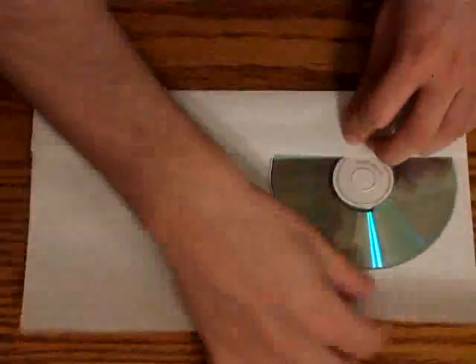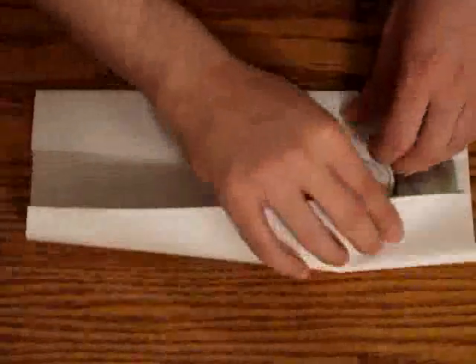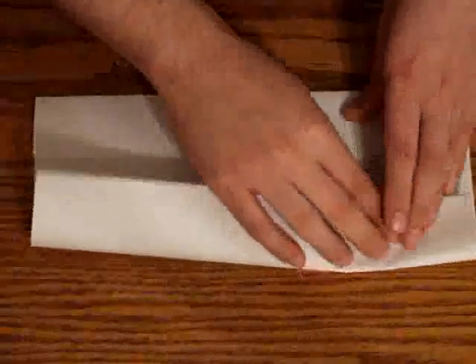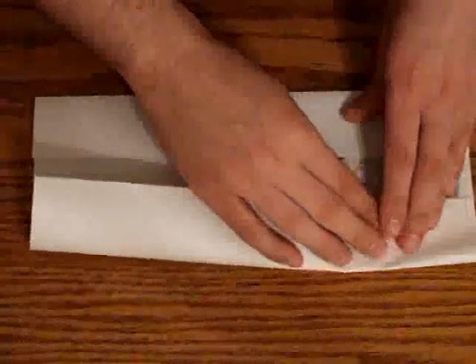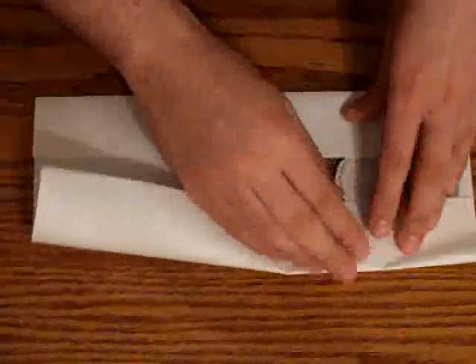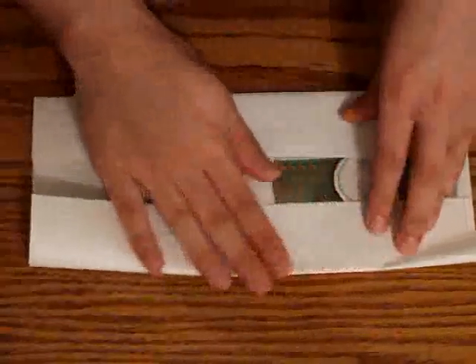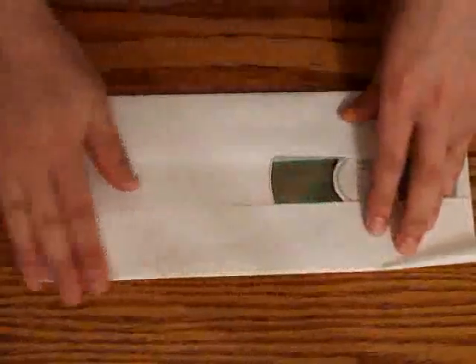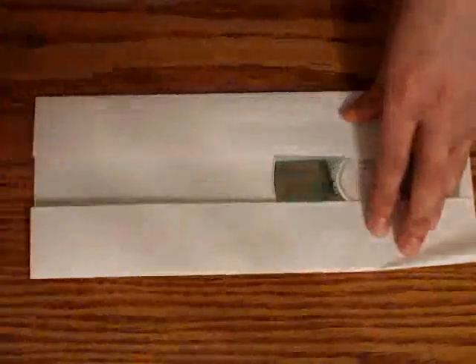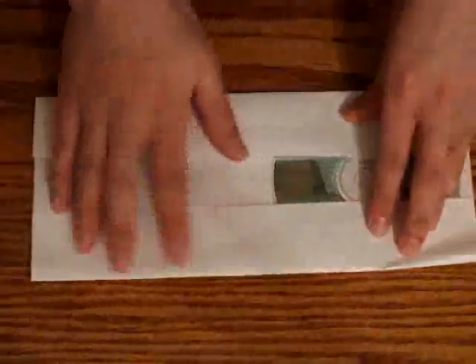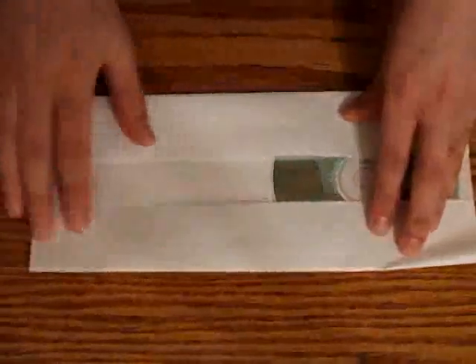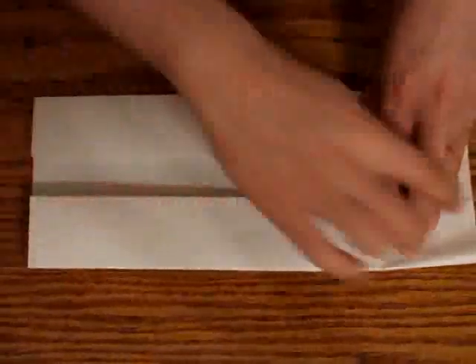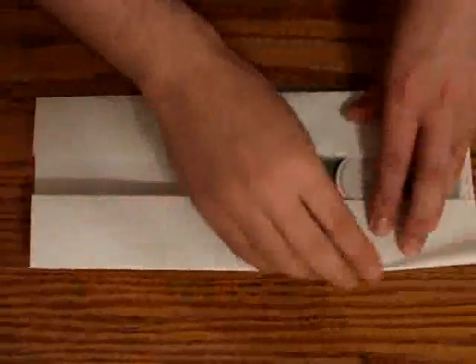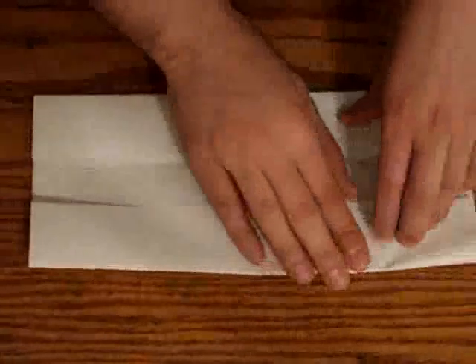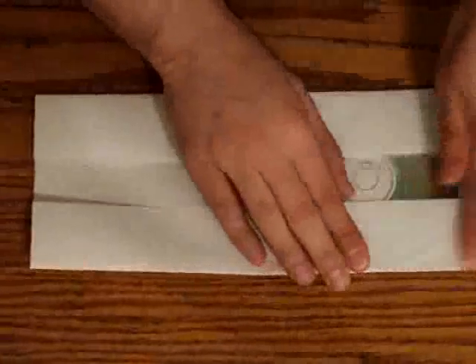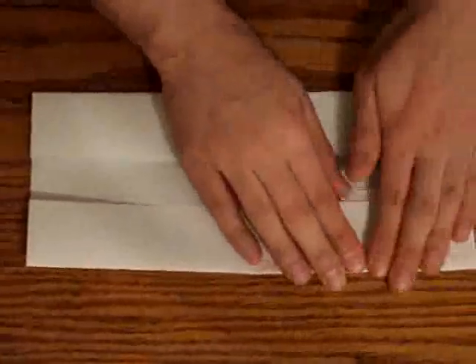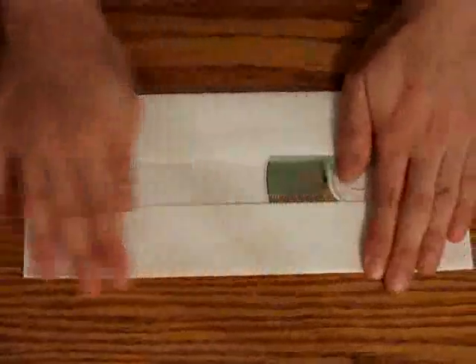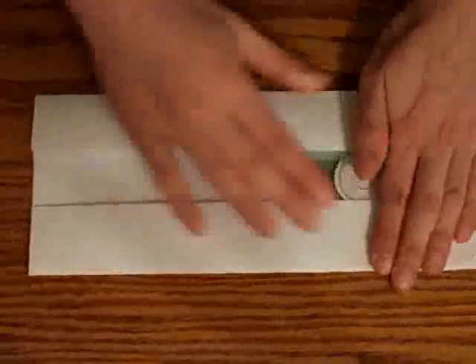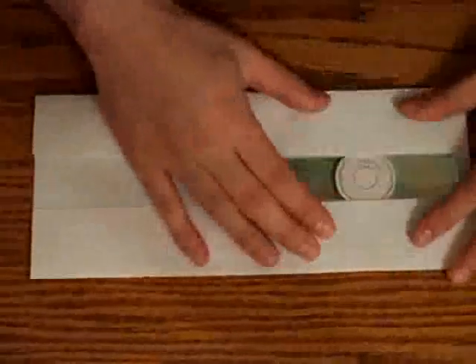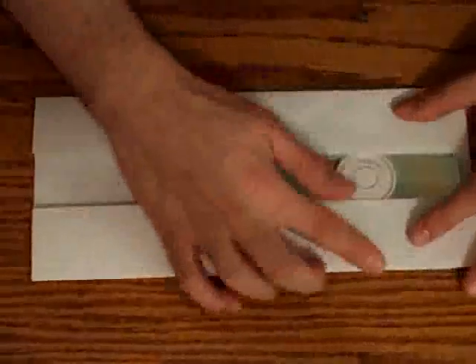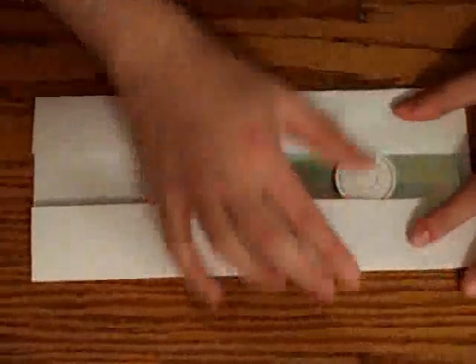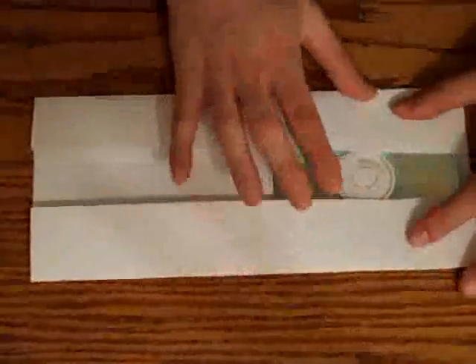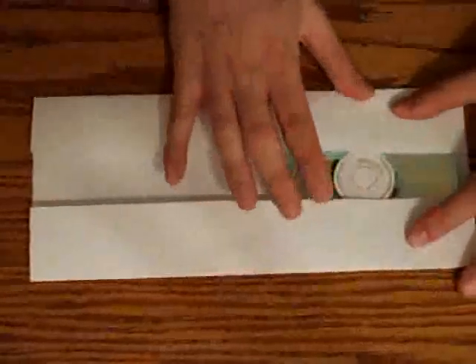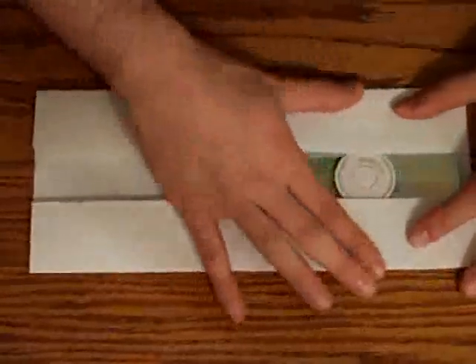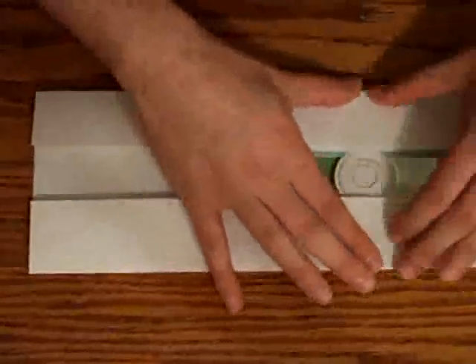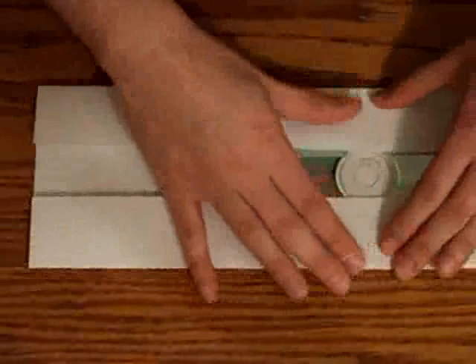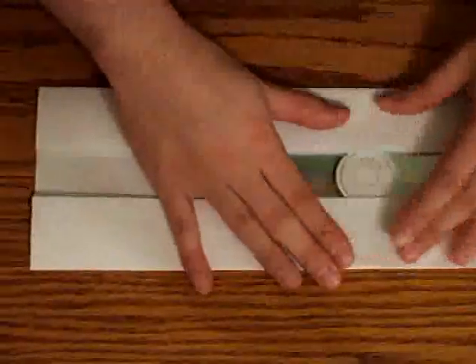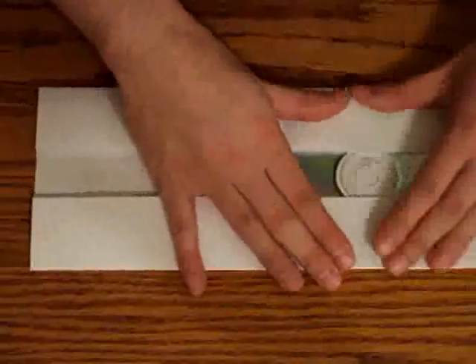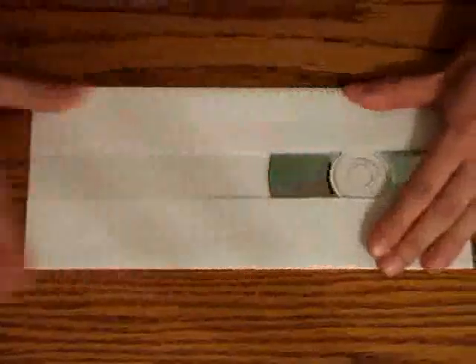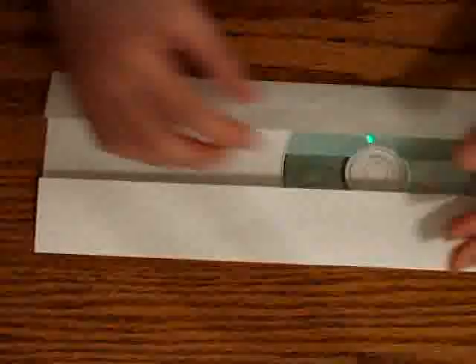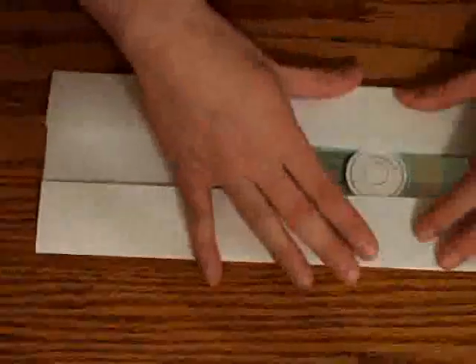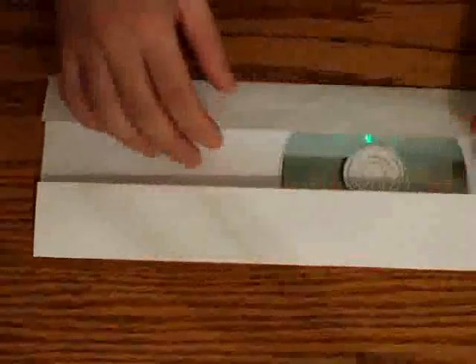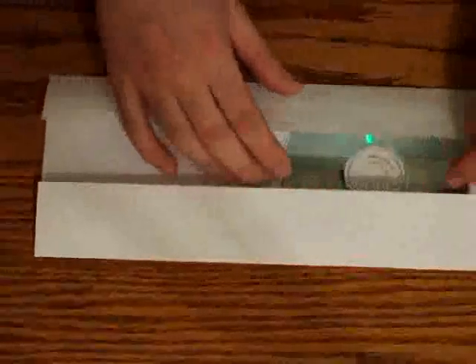Do the same thing to another side. They both match here, and you fold. At the same time, feel with your fingers that the CD is nice and tight. Well, you don't want it too tight, but just right.